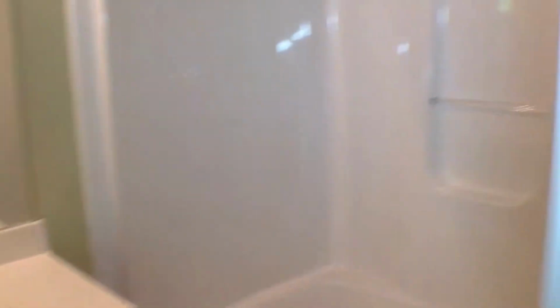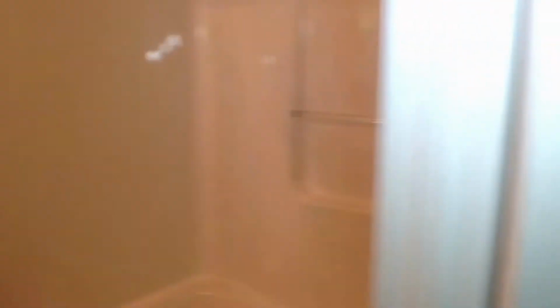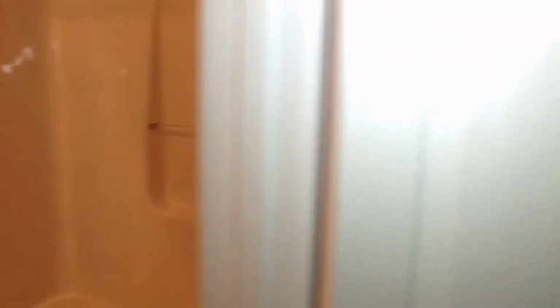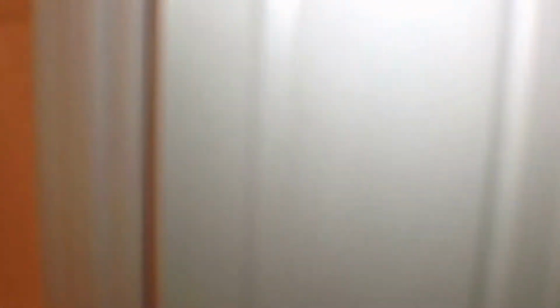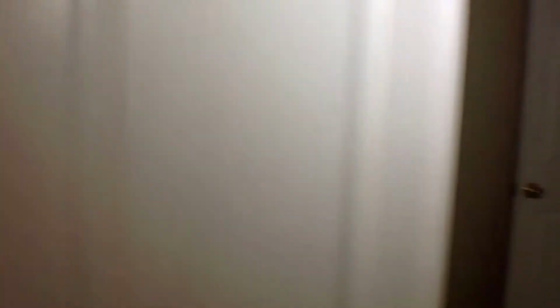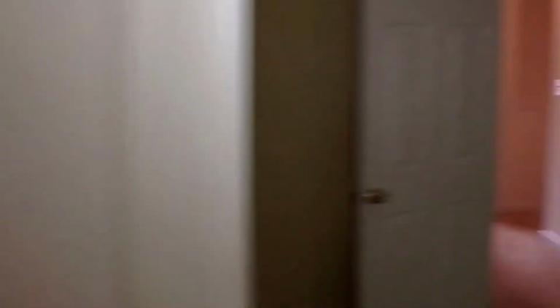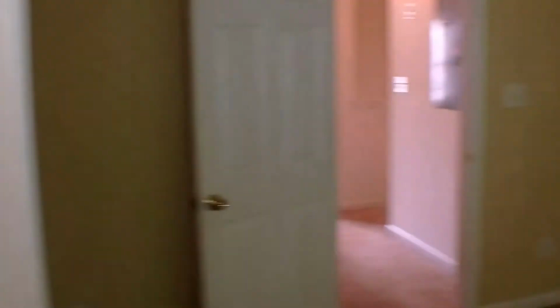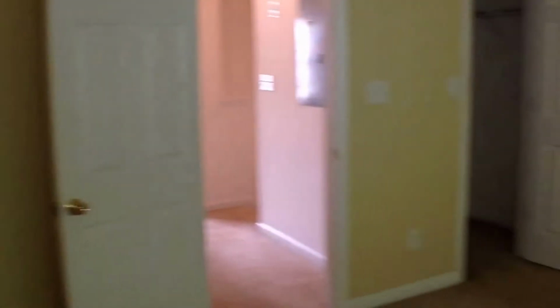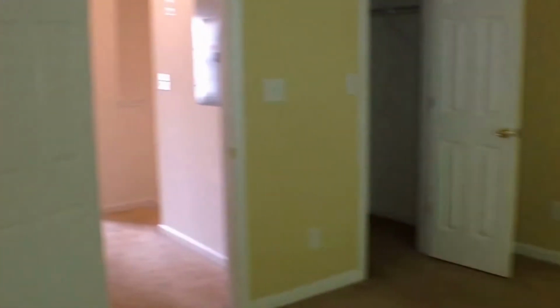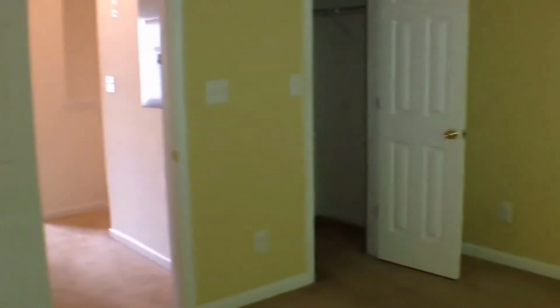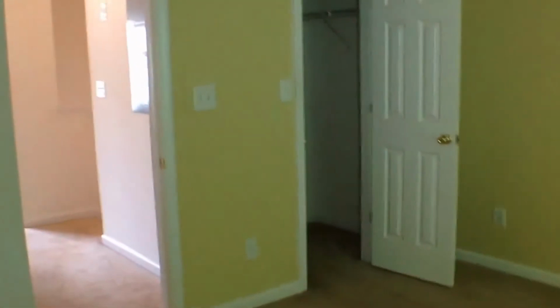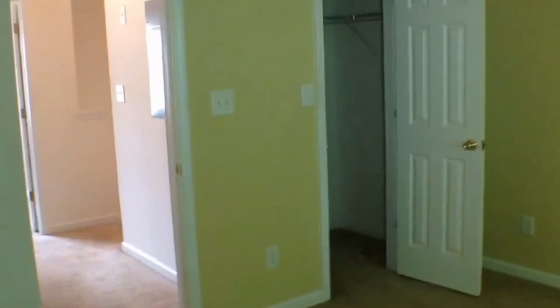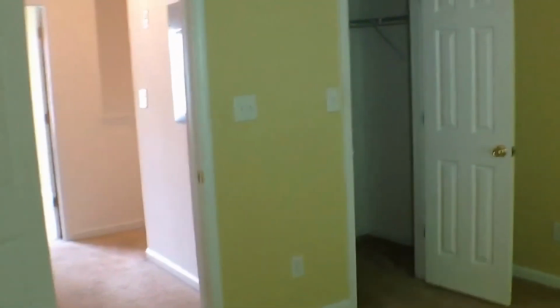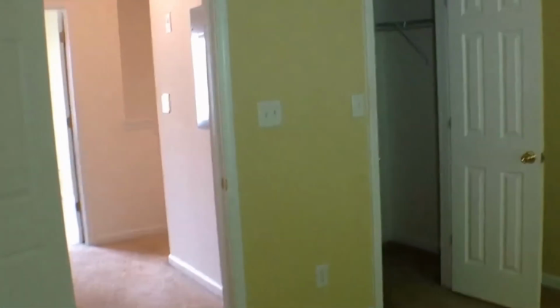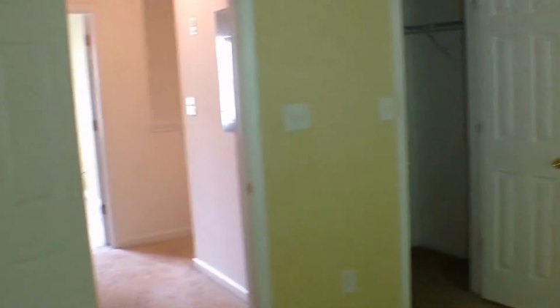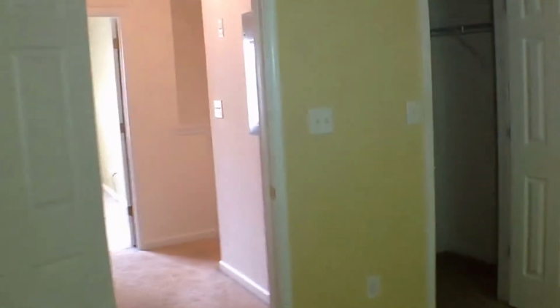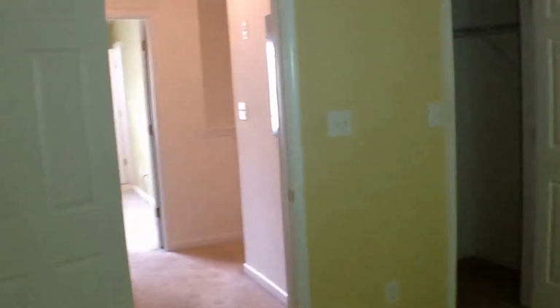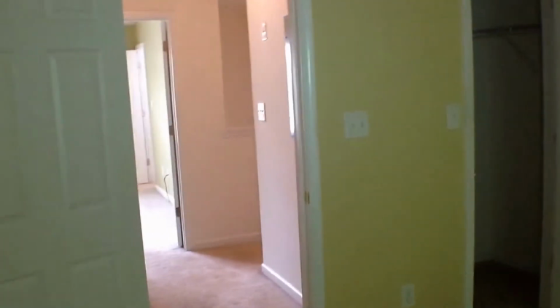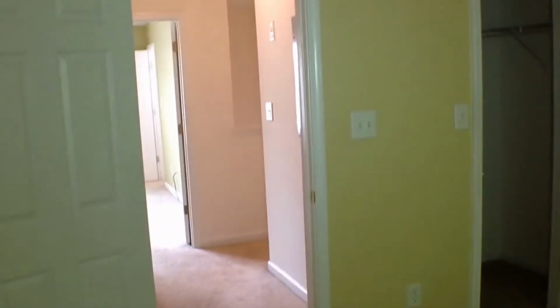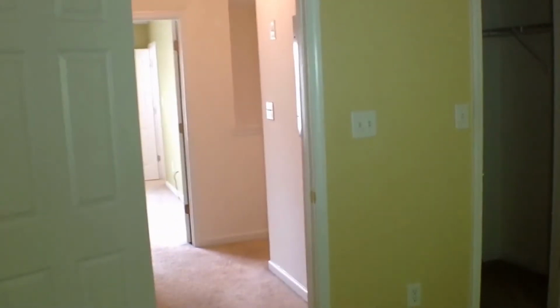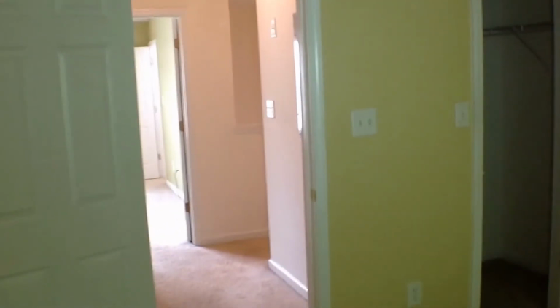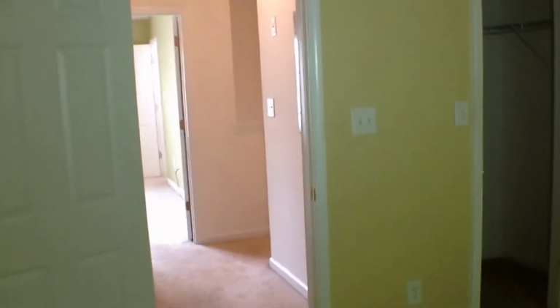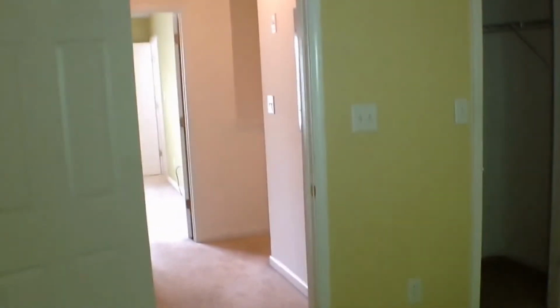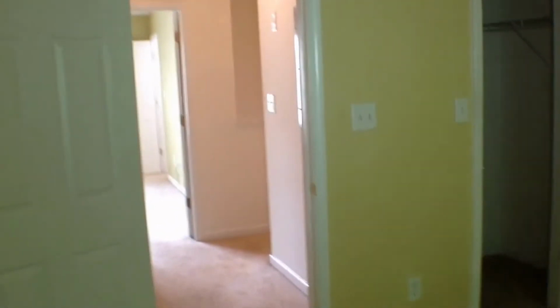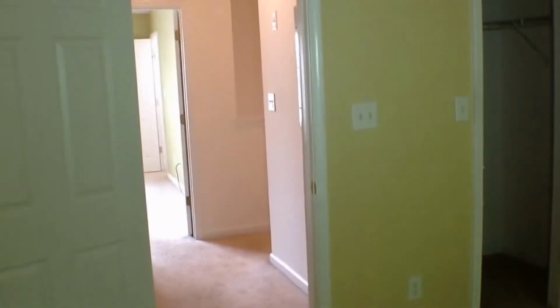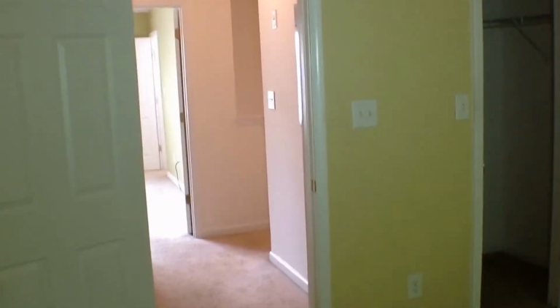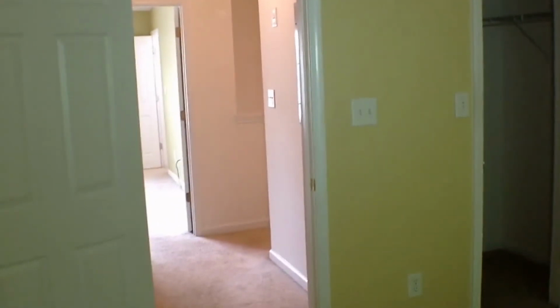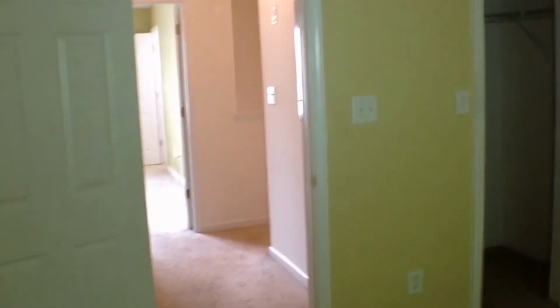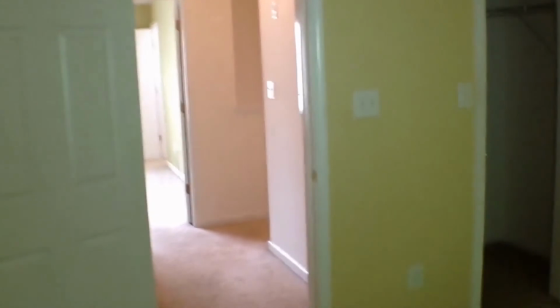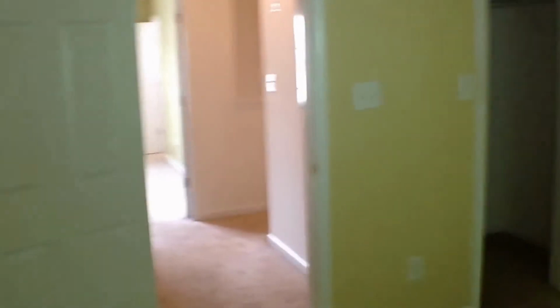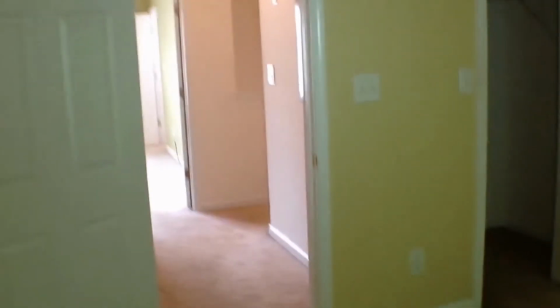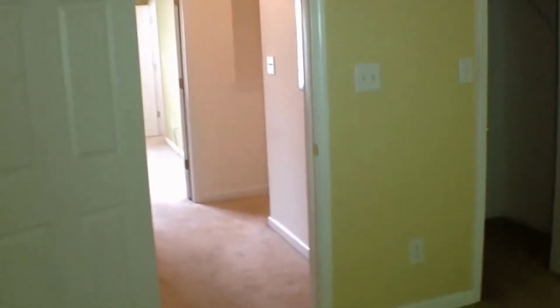So that concludes our tour of our townhome in Suwannee, Georgia. Thank you. And please feel free to visit our website. Thank you.